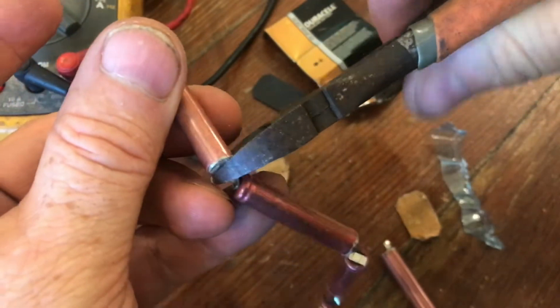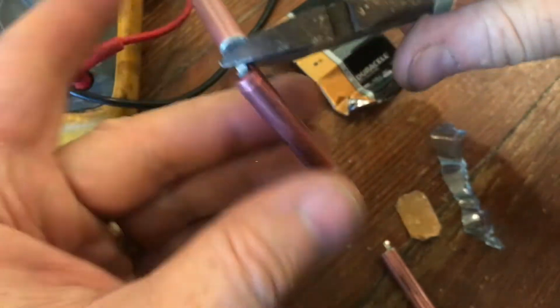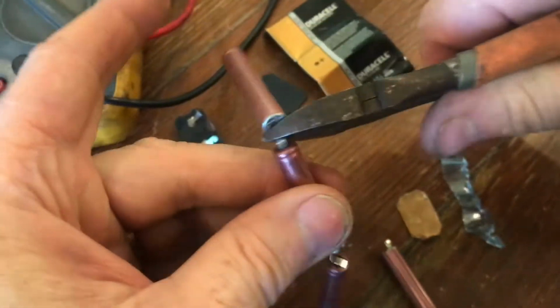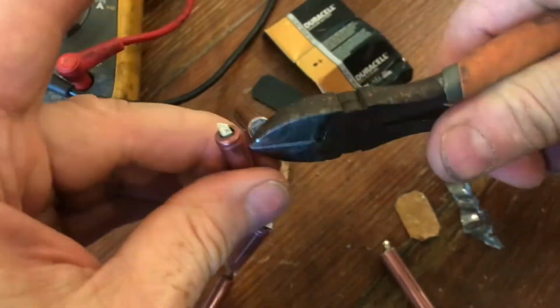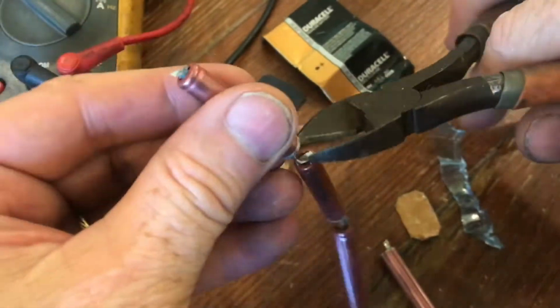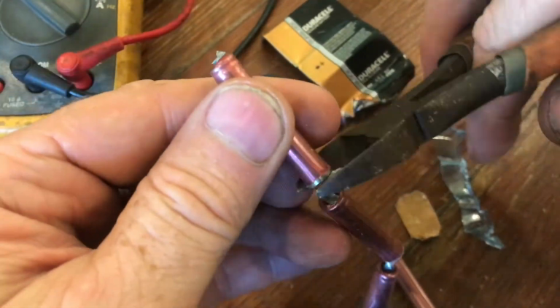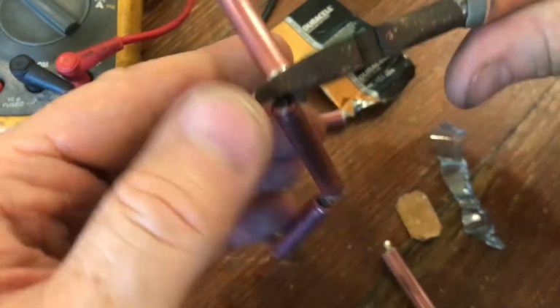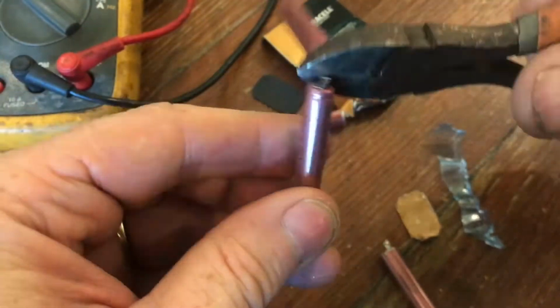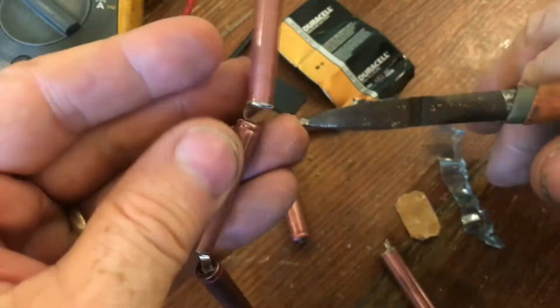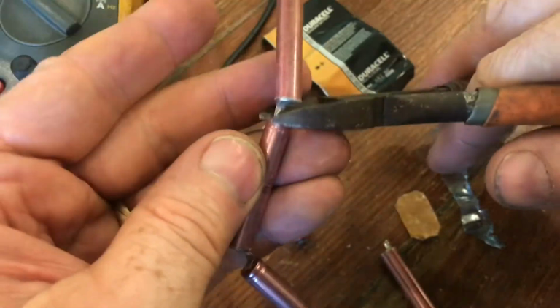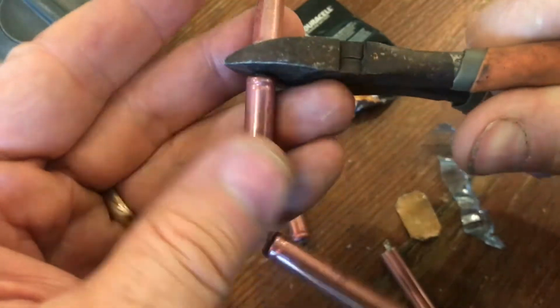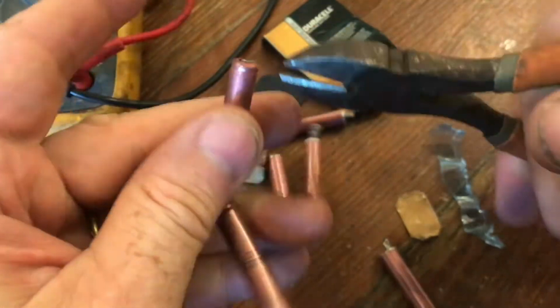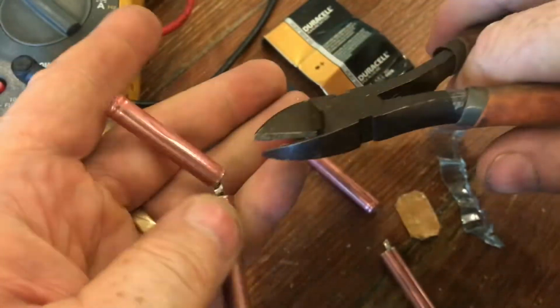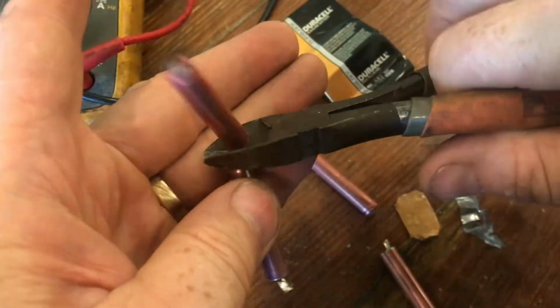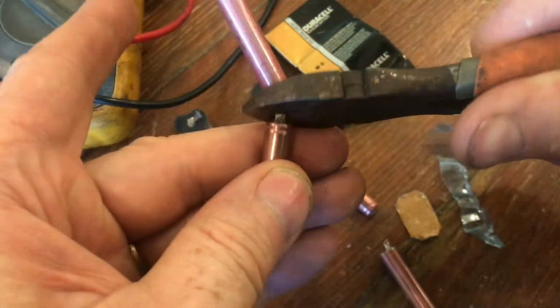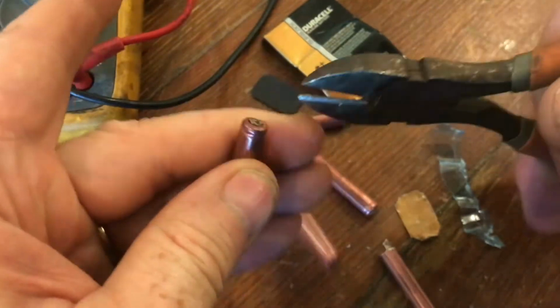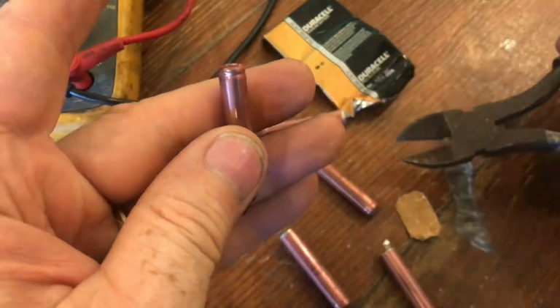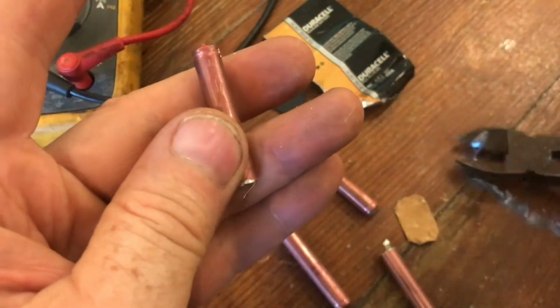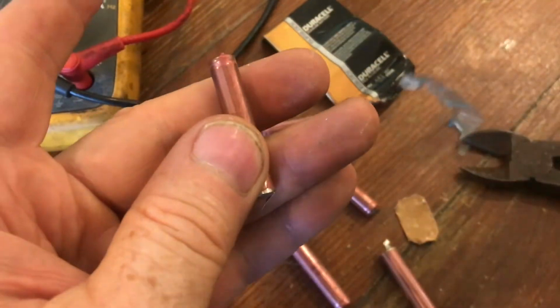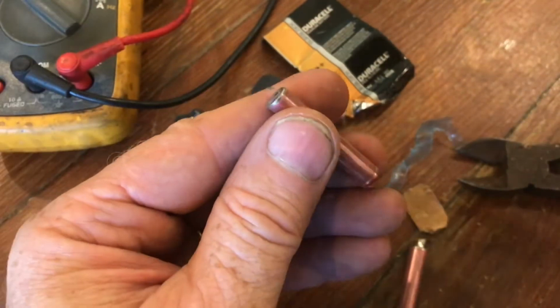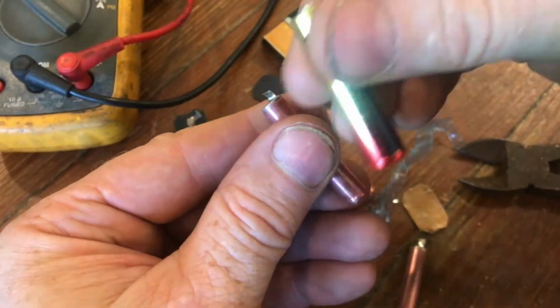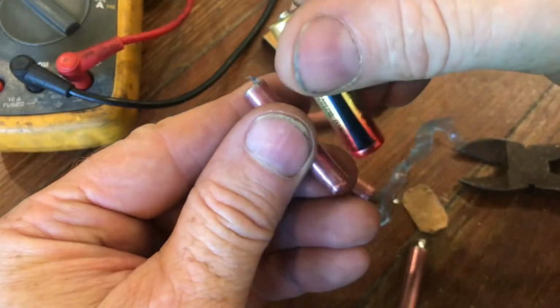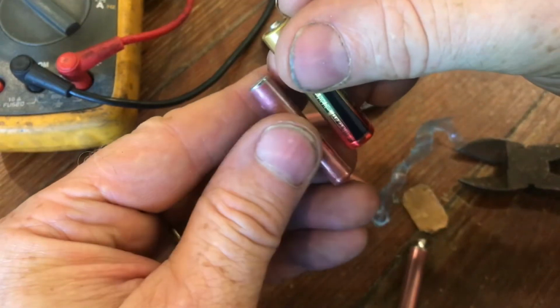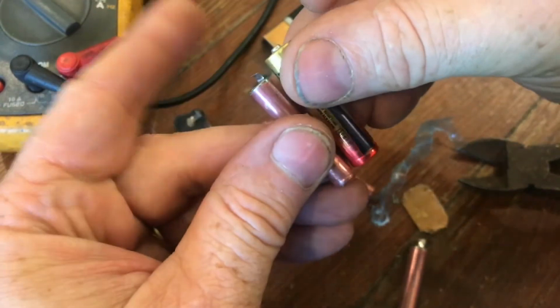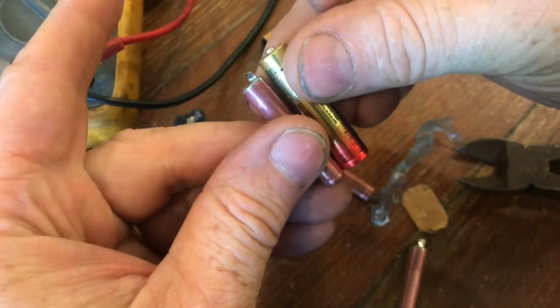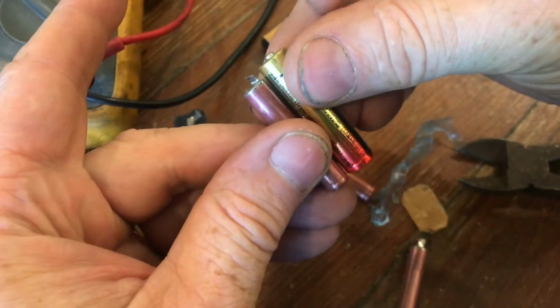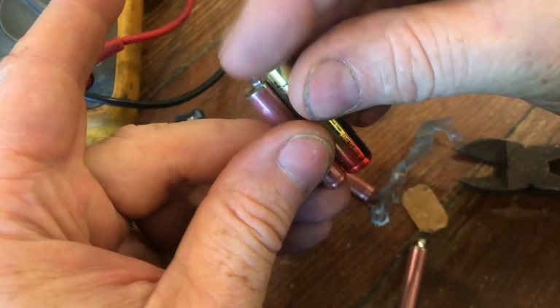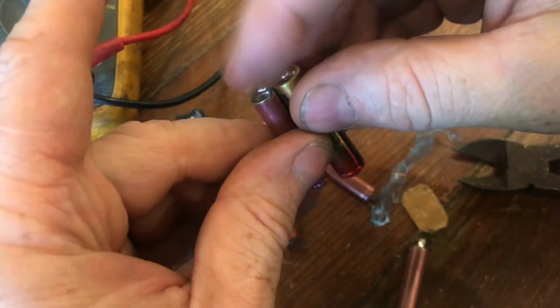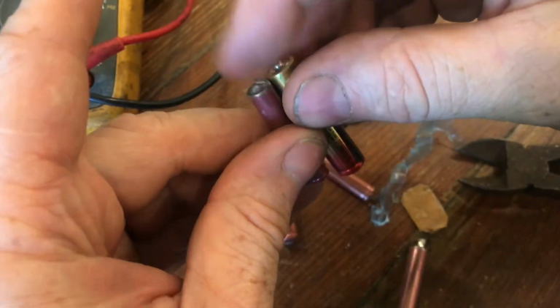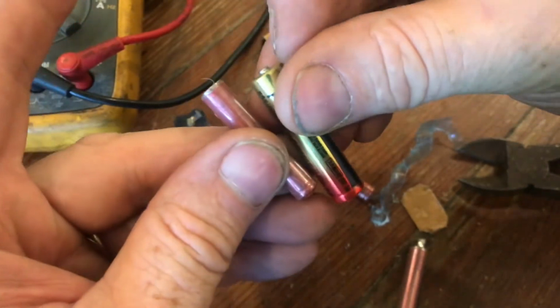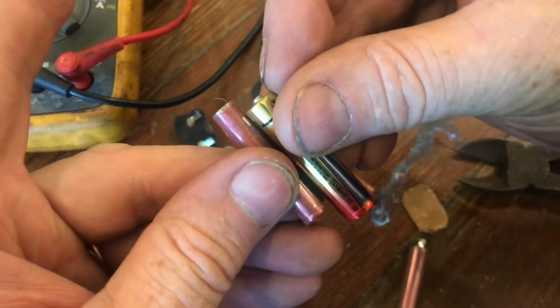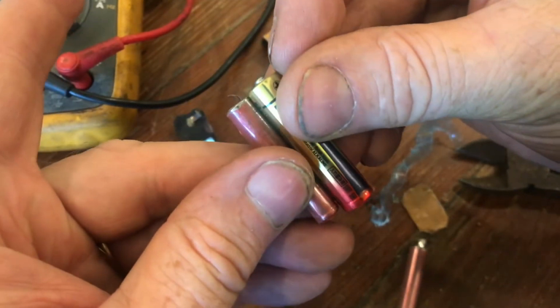Just snip them all apart — the sharper the cutters, of course, the better. So you're basically looking at six AAA batteries here. You'll see when we compare this battery to the AAA, this little metal tab brings it to the correct height.